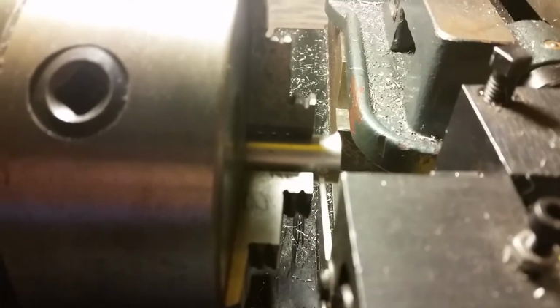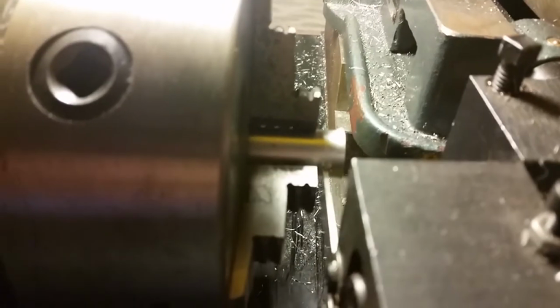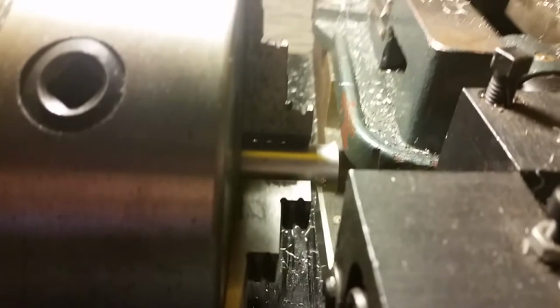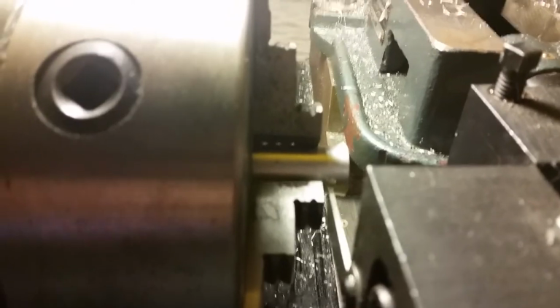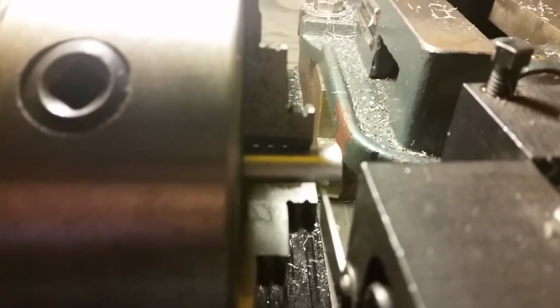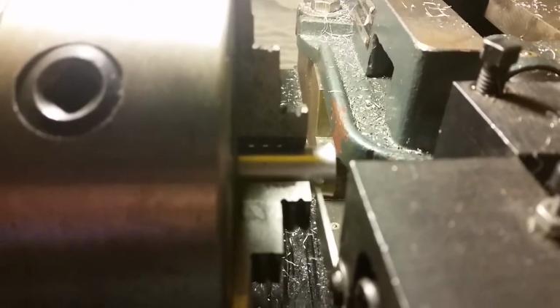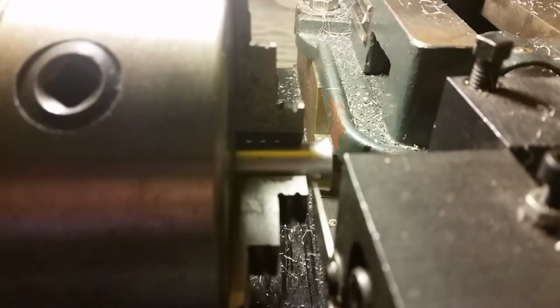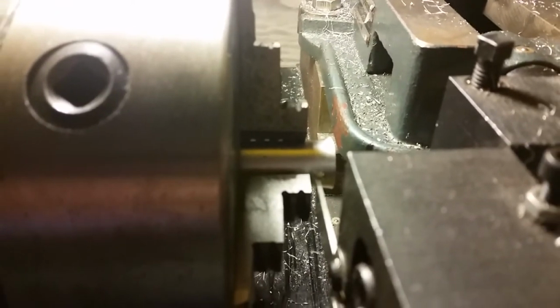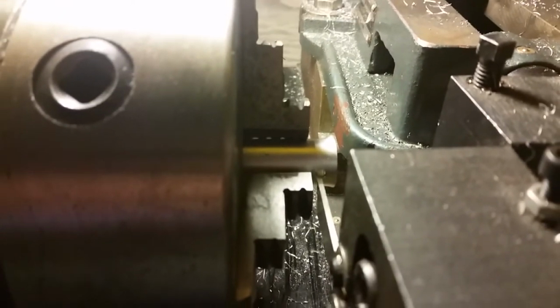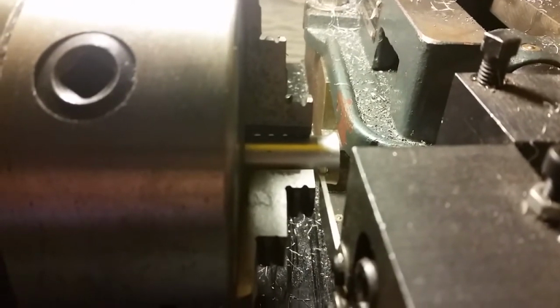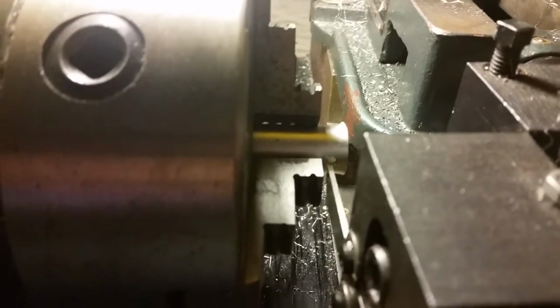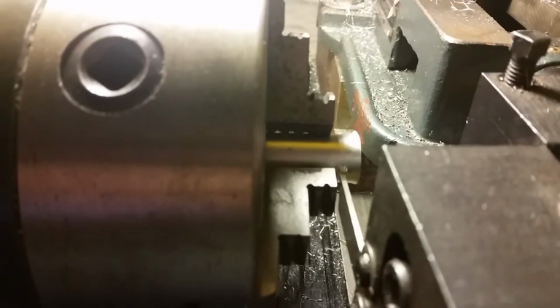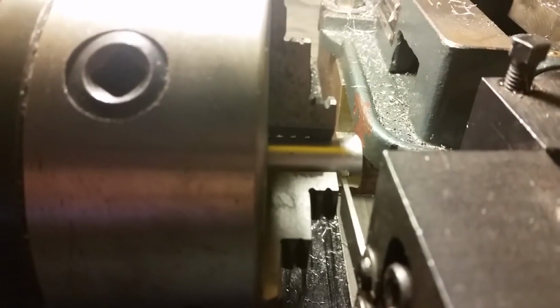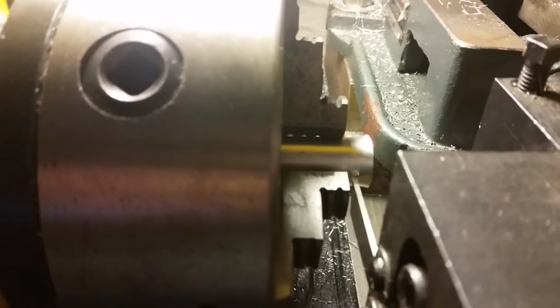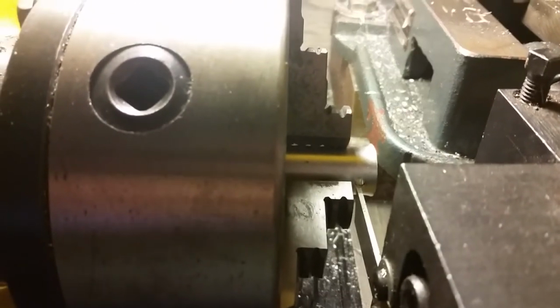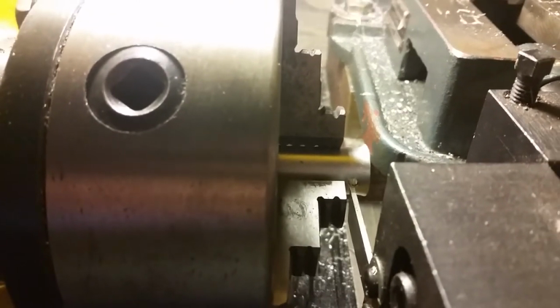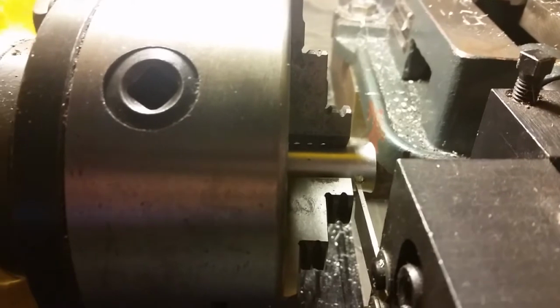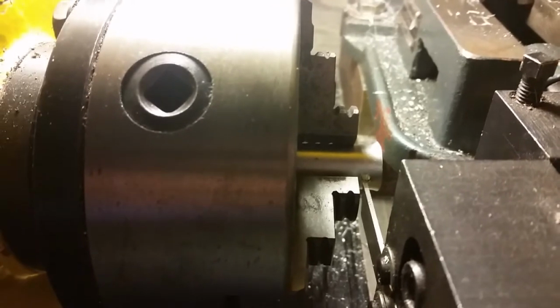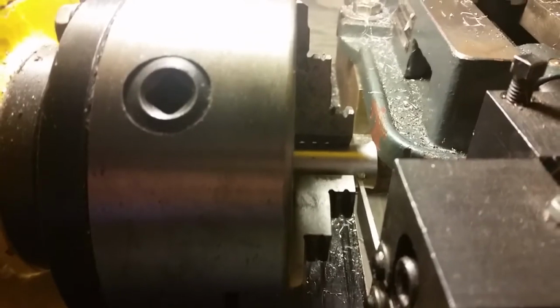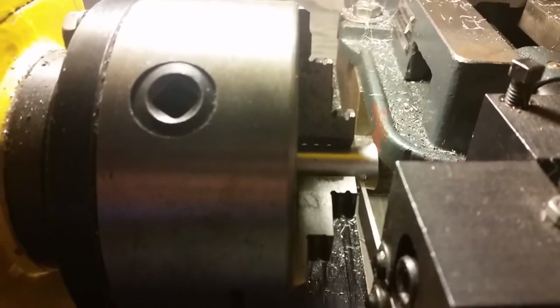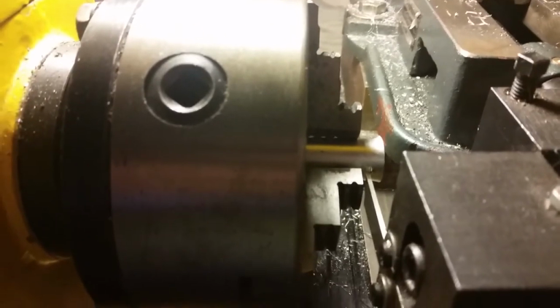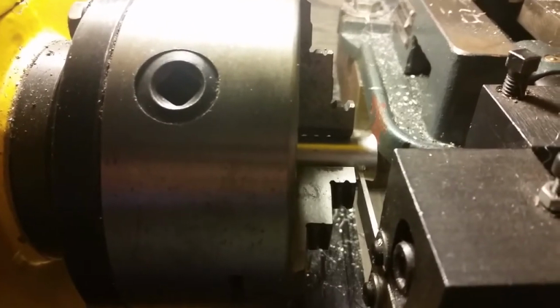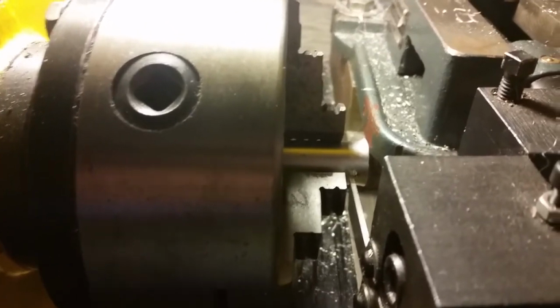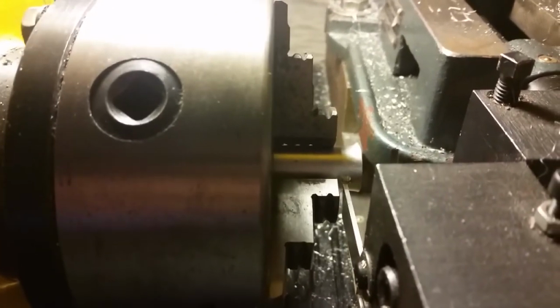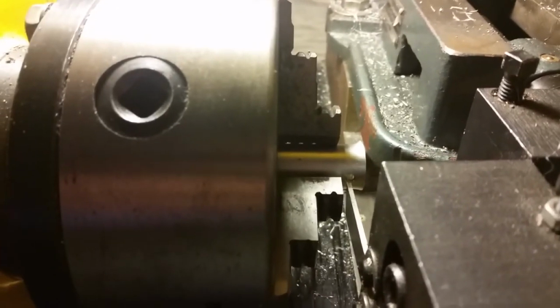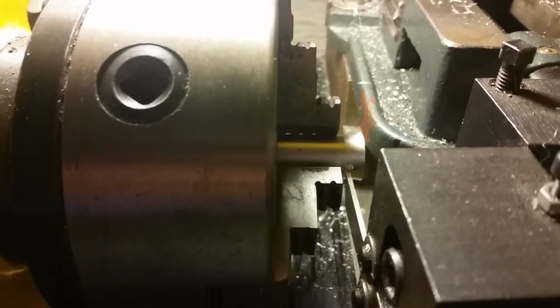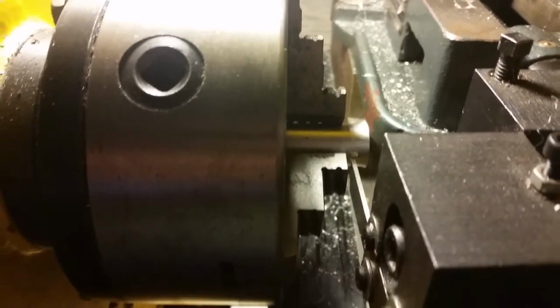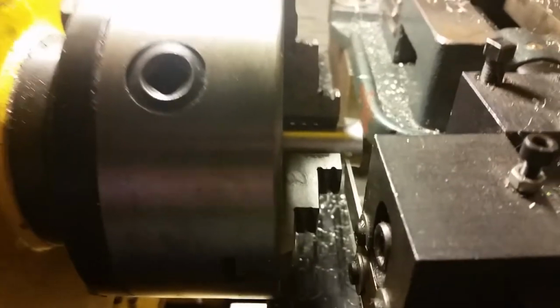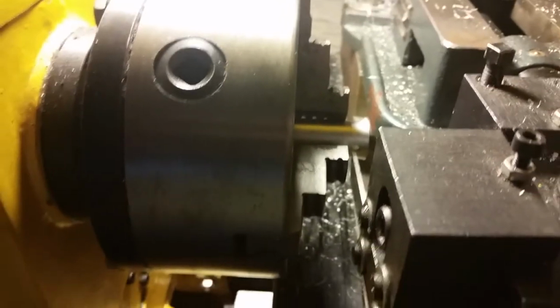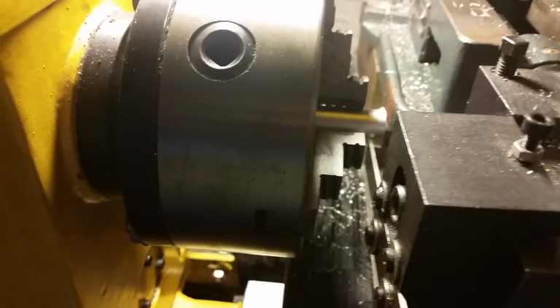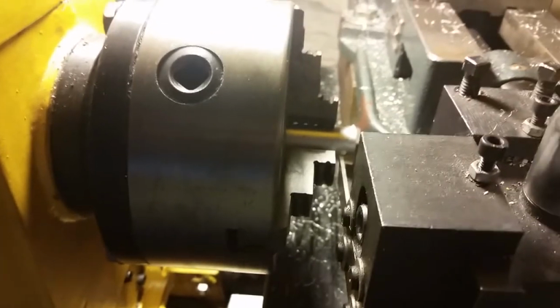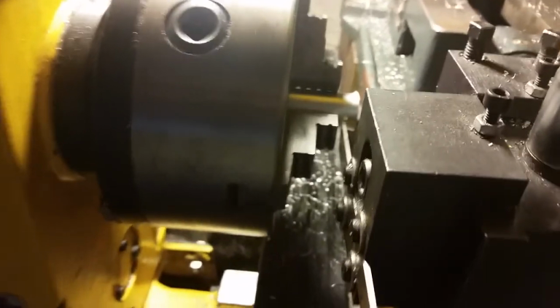The first thing we're going to do is part off that flared area. I'm going to use my lathe to do that.